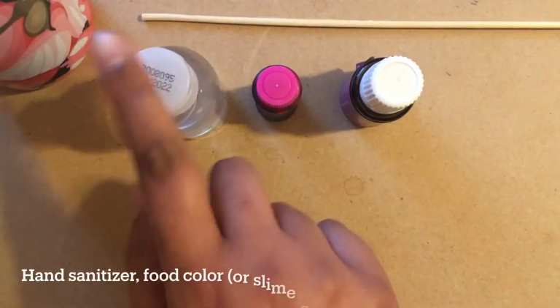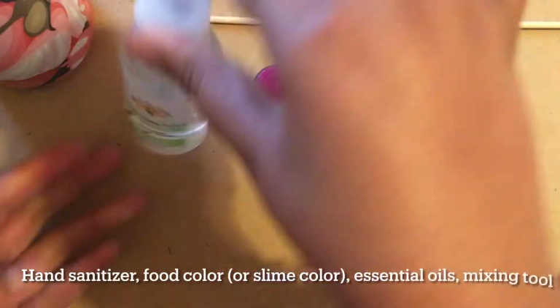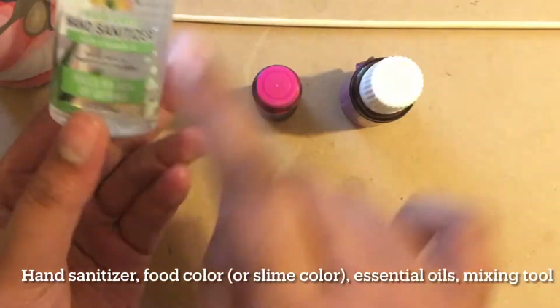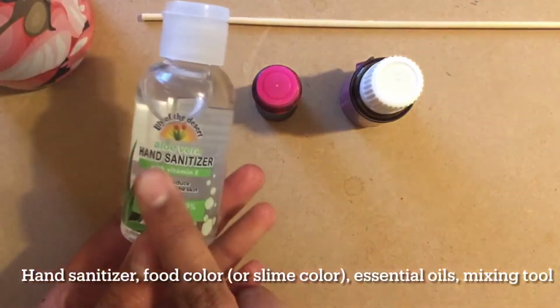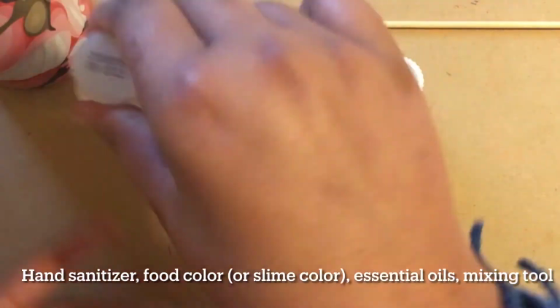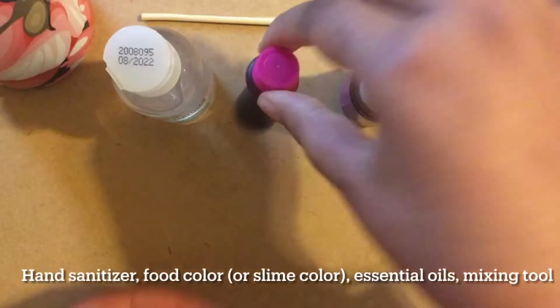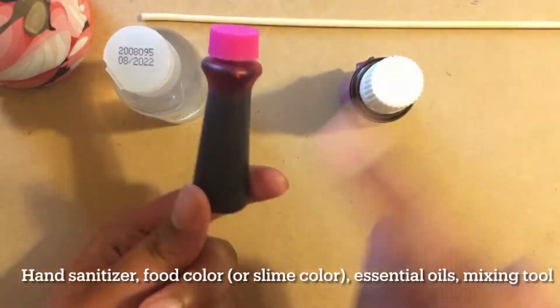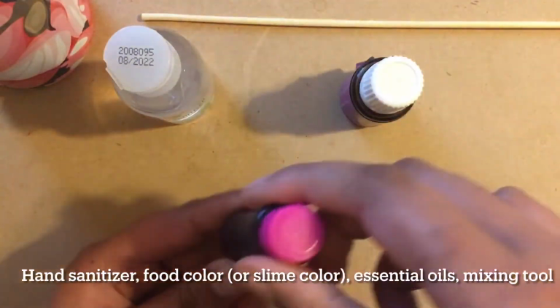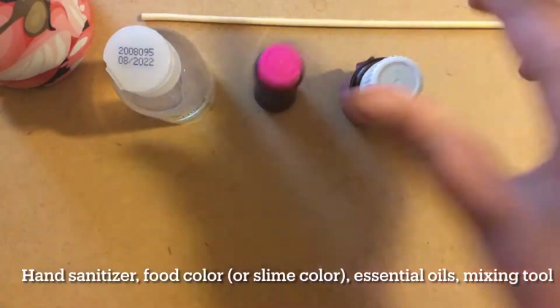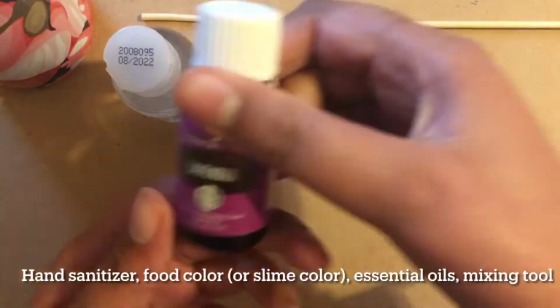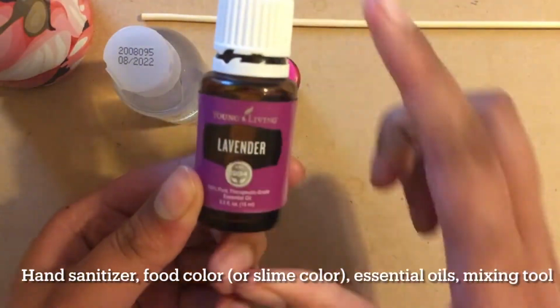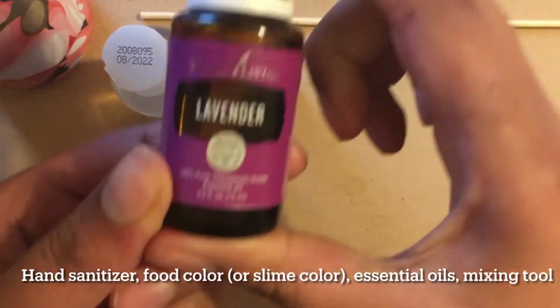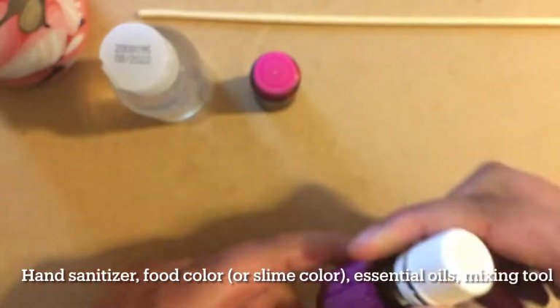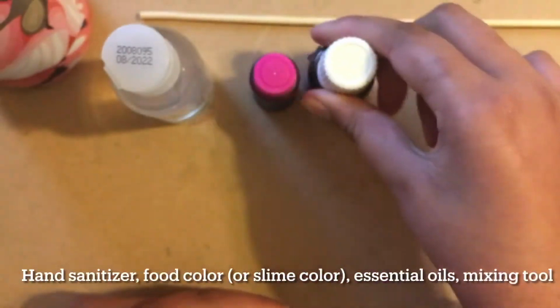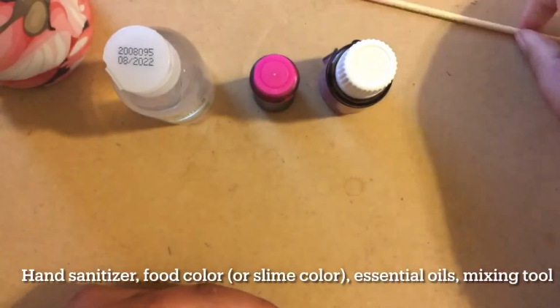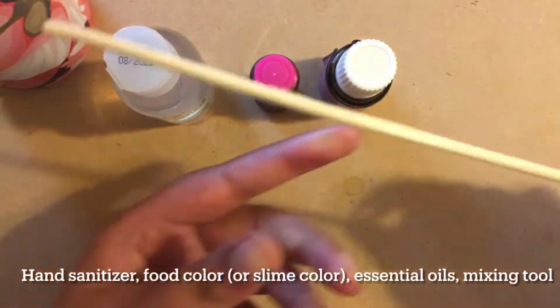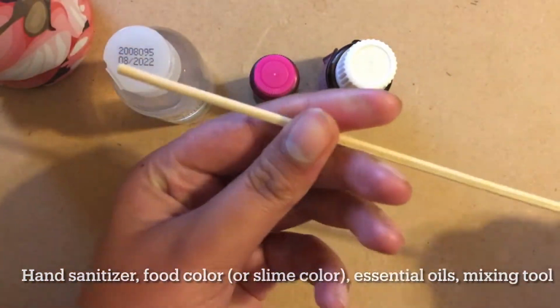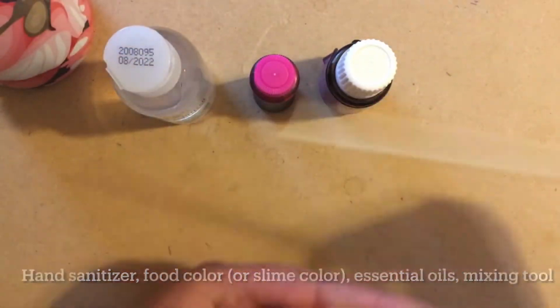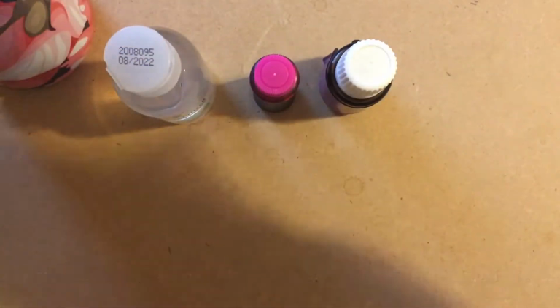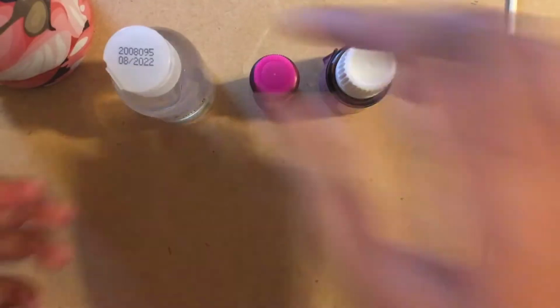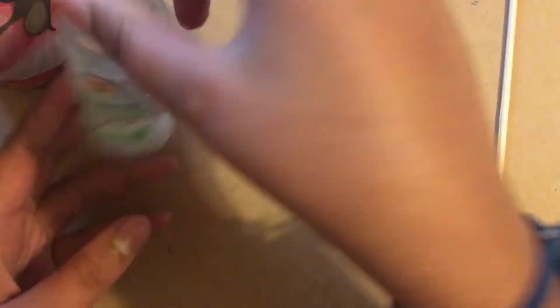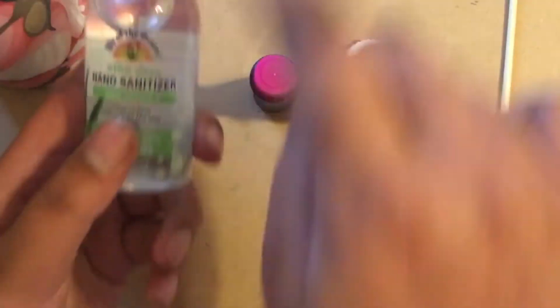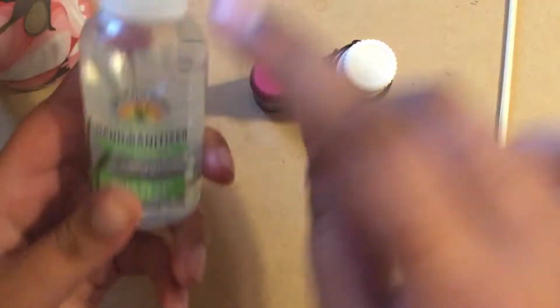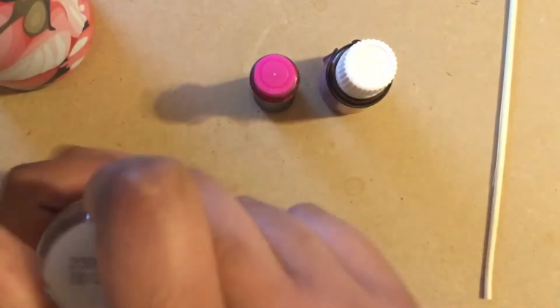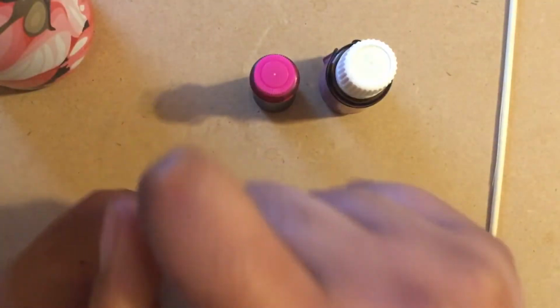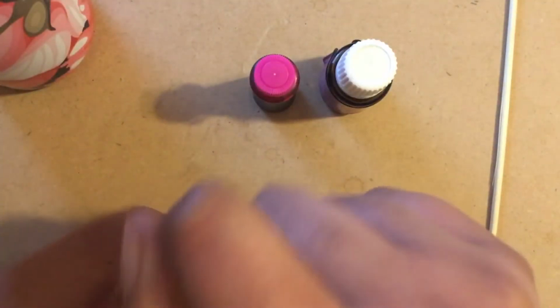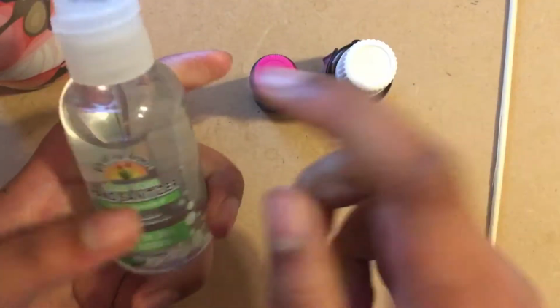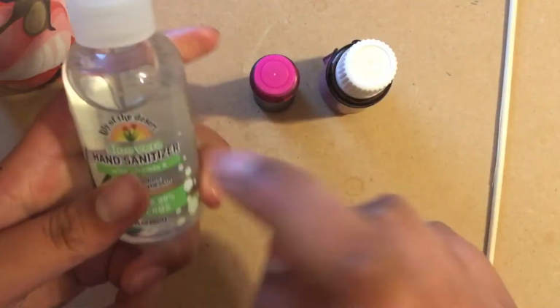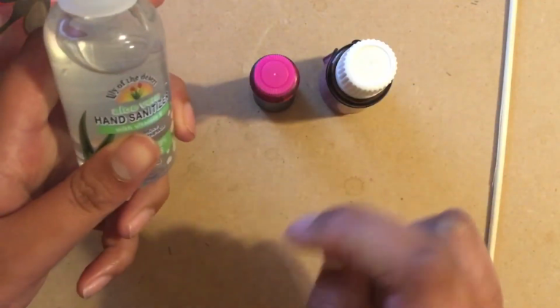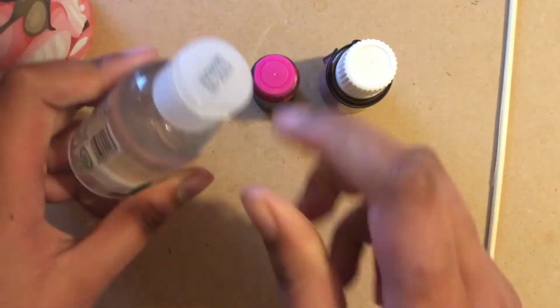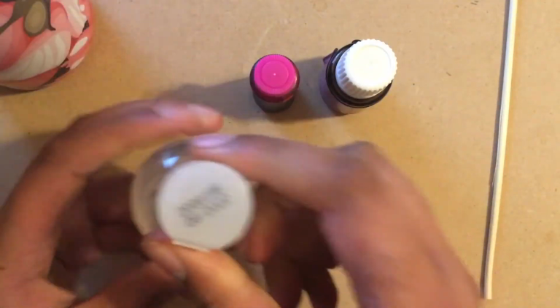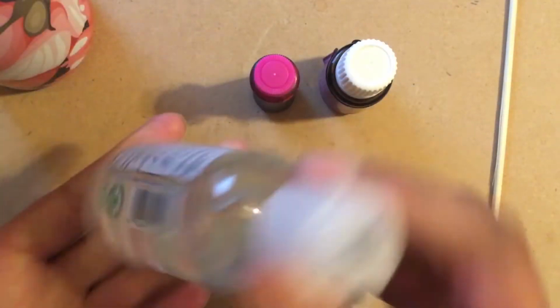I'm going to be using hand sanitizer, gel food coloring, essential oil, and some mixing device. I'm also going to be using general craft store supplies such as paper, pens, and scissors later on.